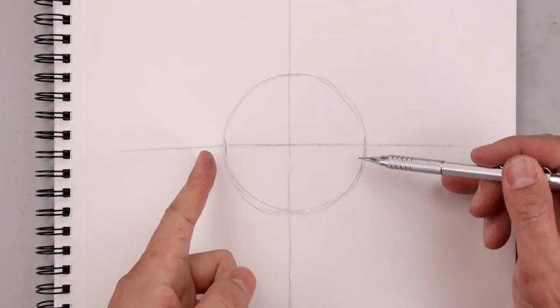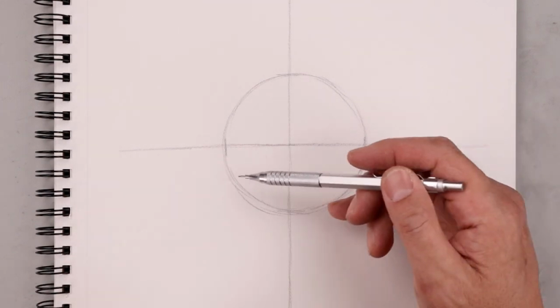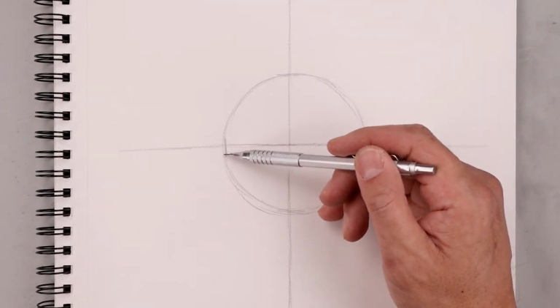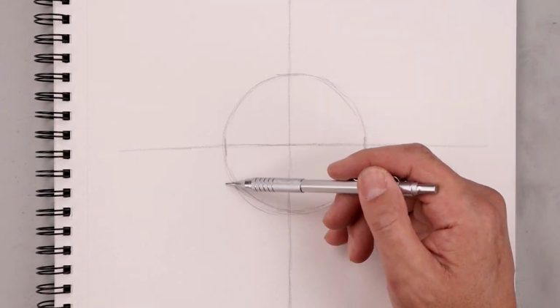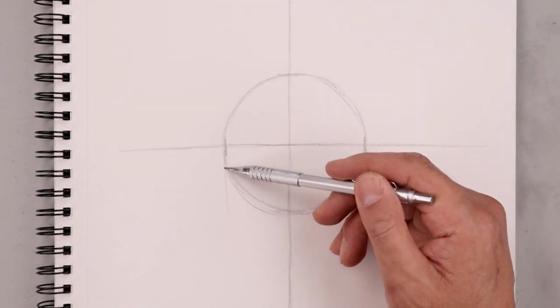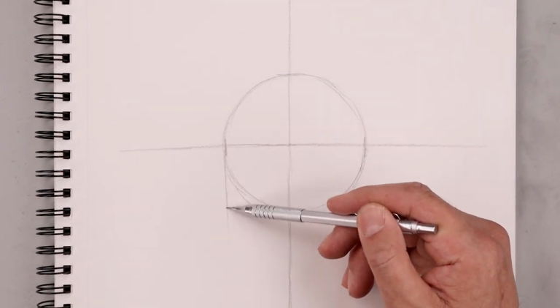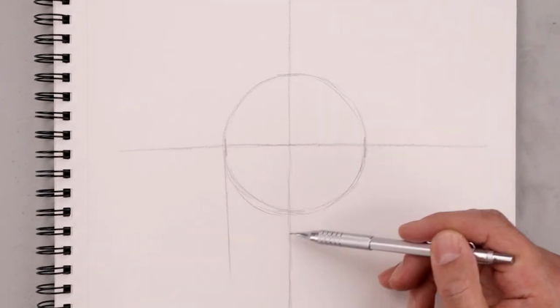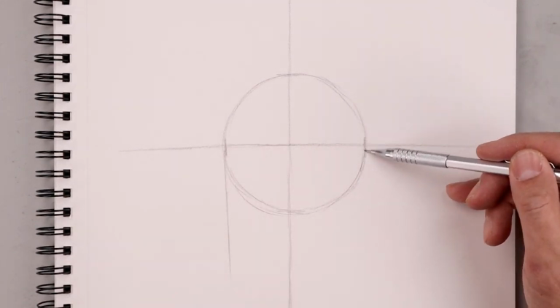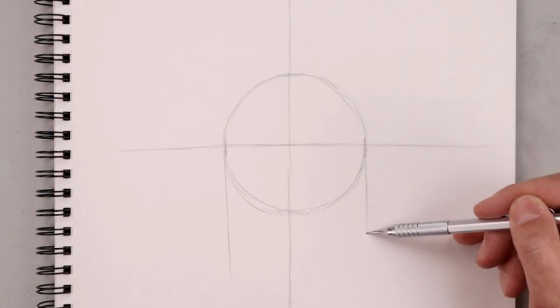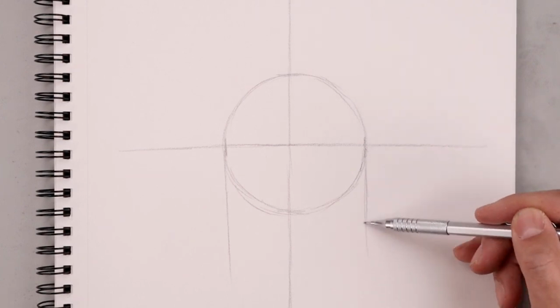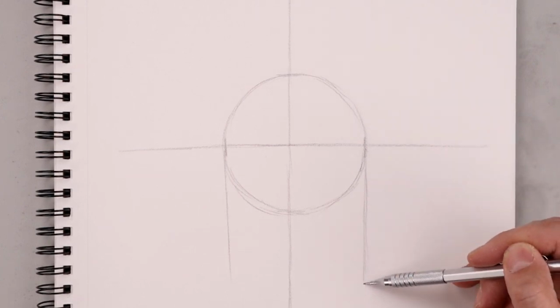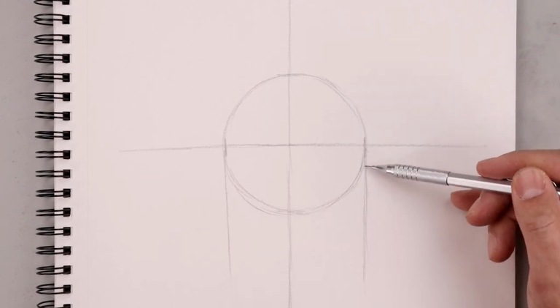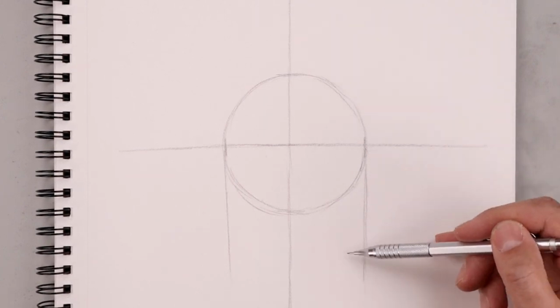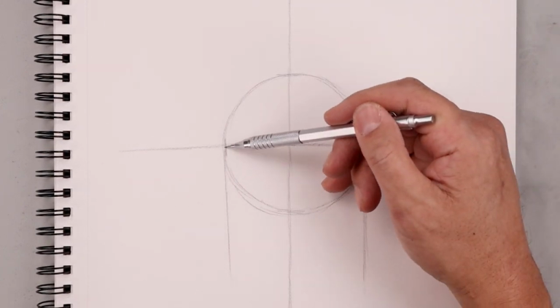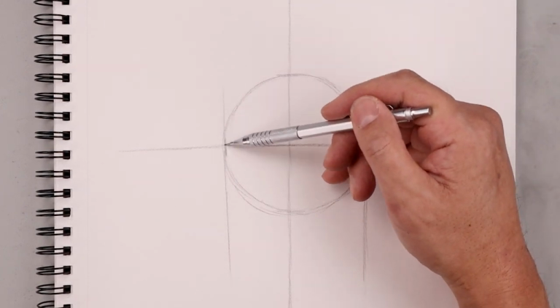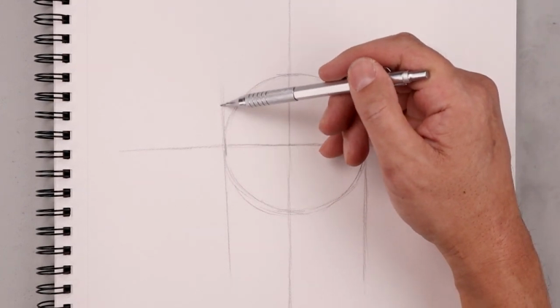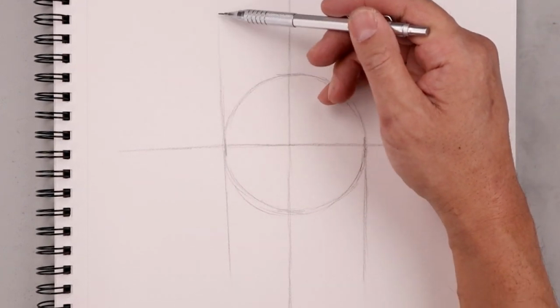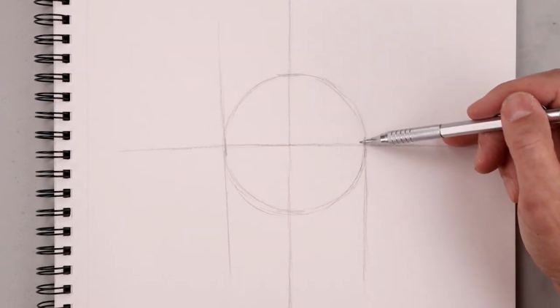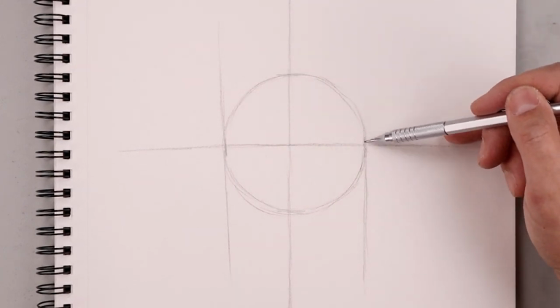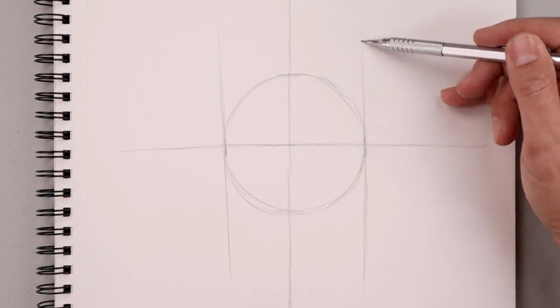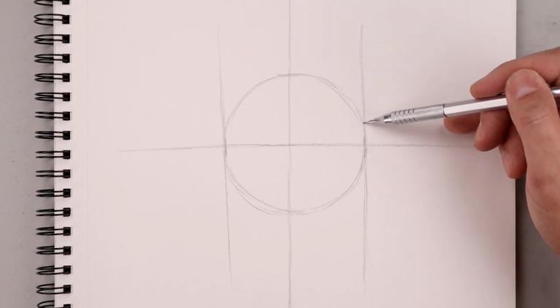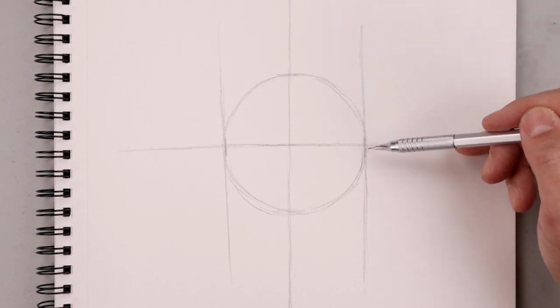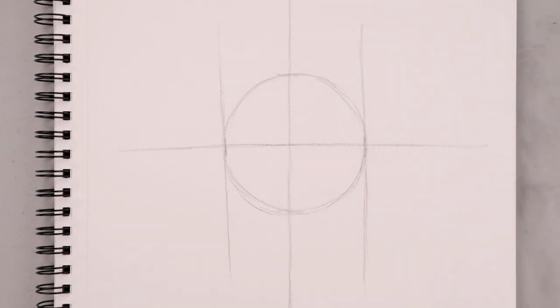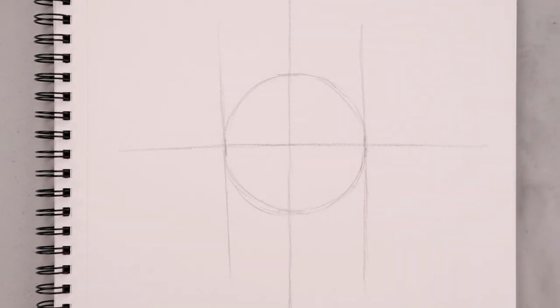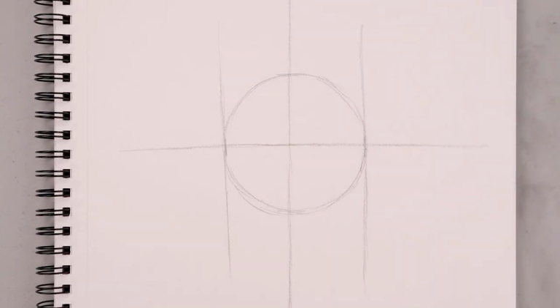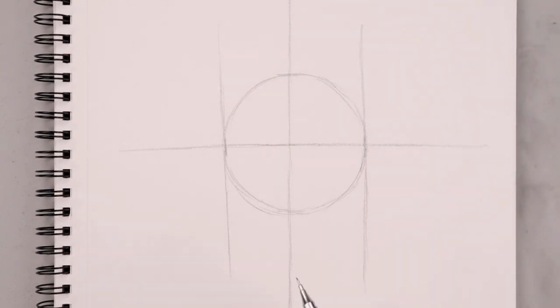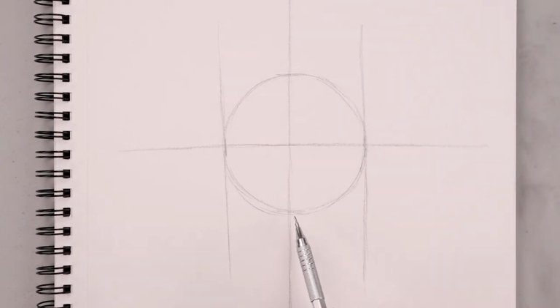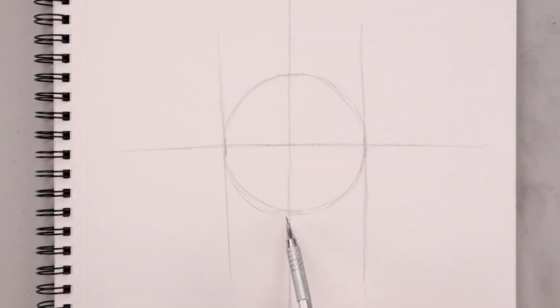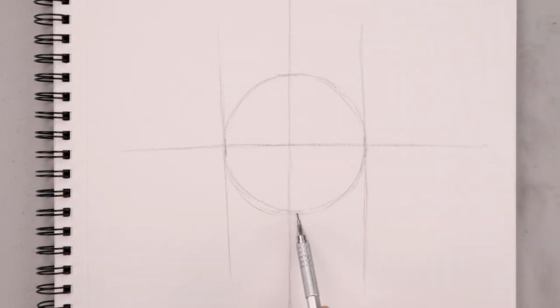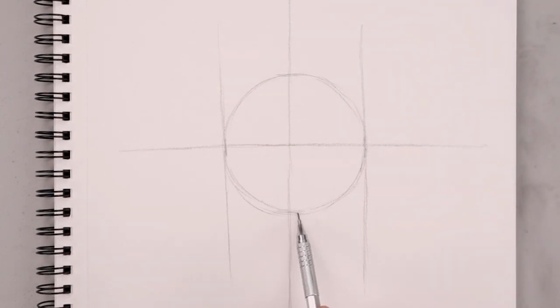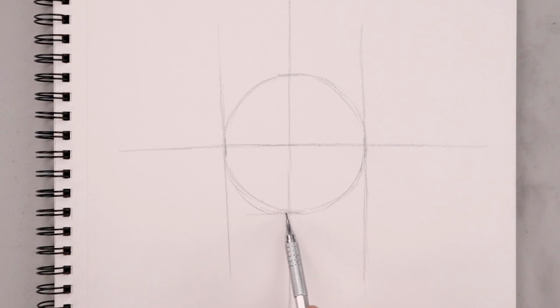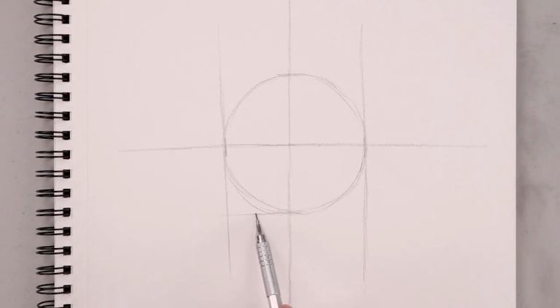Now from the side of our circle let's sketch a line coming down towards the bottom, and we're also going to extend it up towards the top. I'm also going to add one more line going across the bottom of our circle.